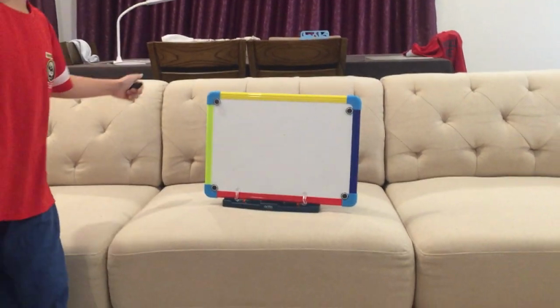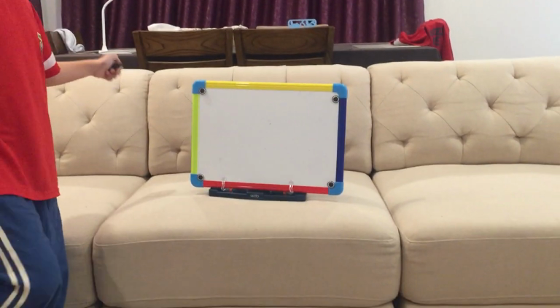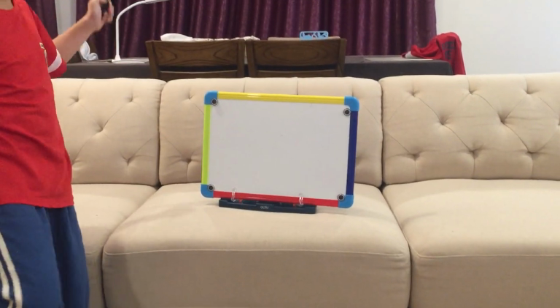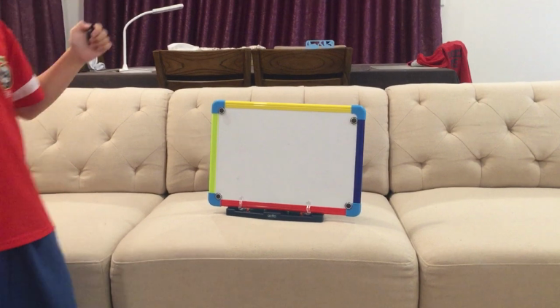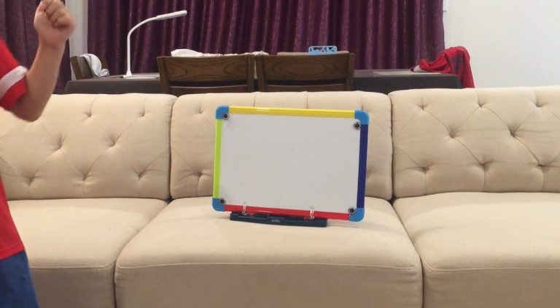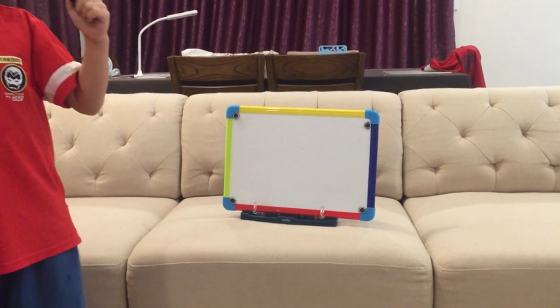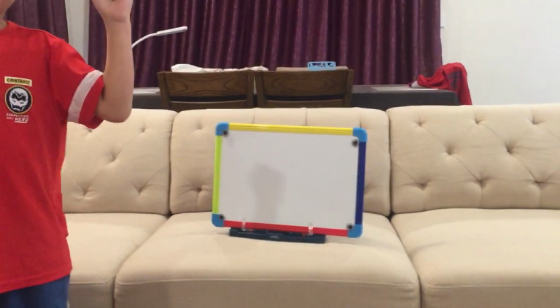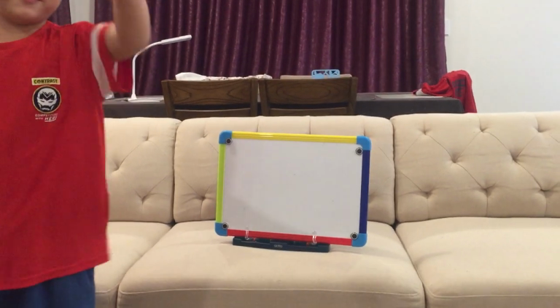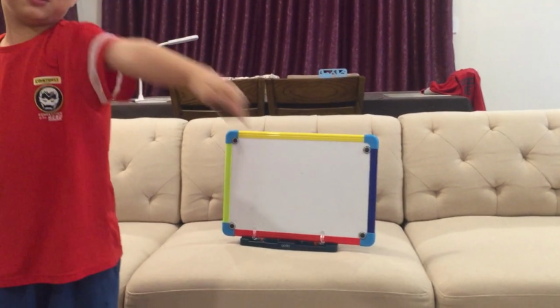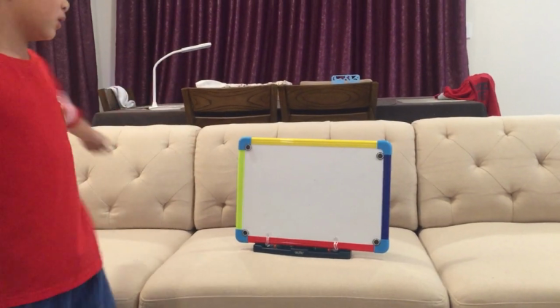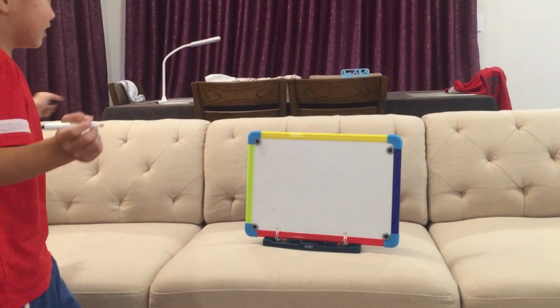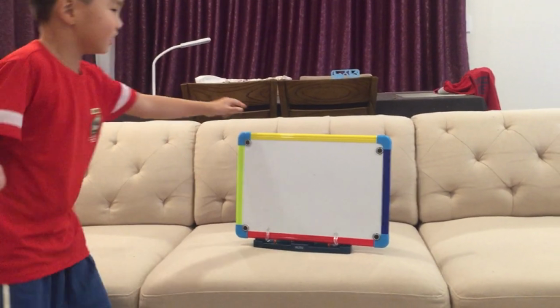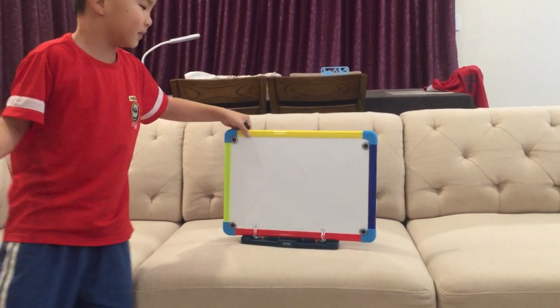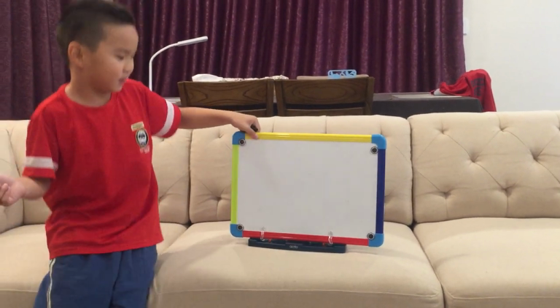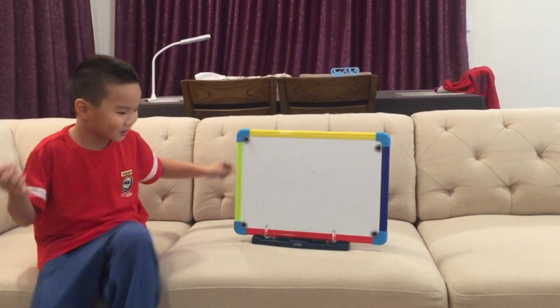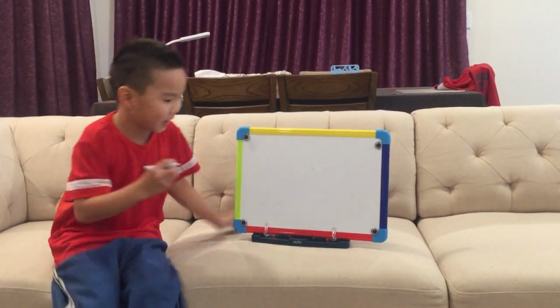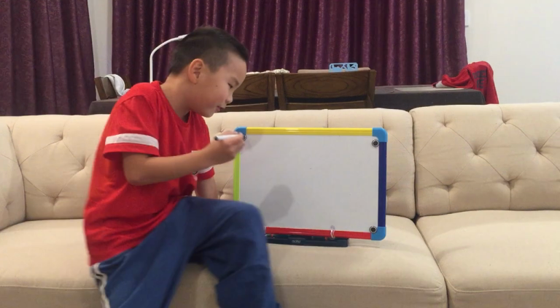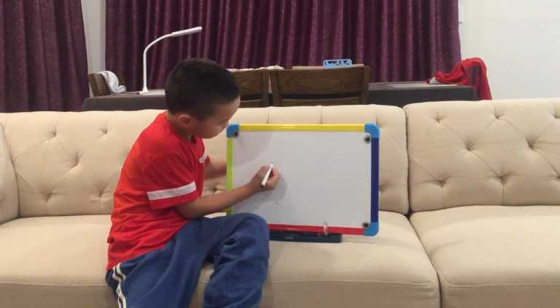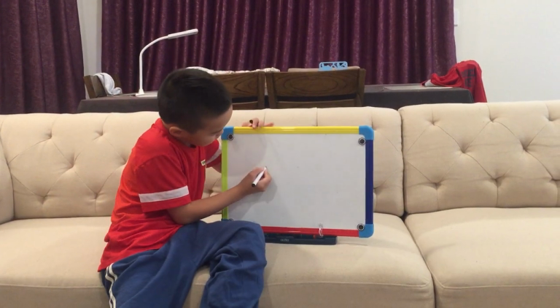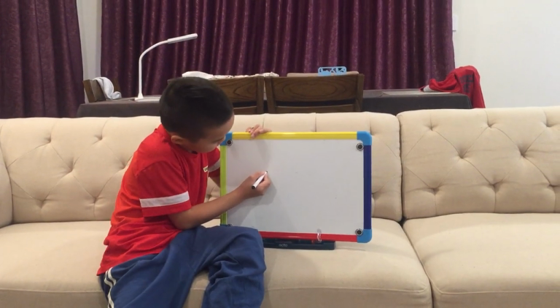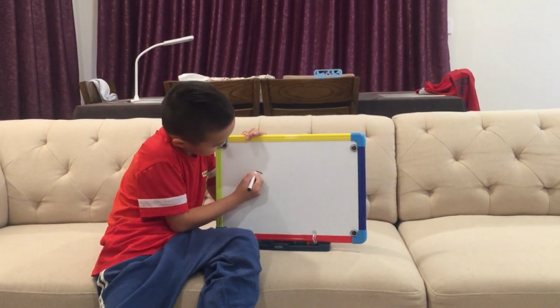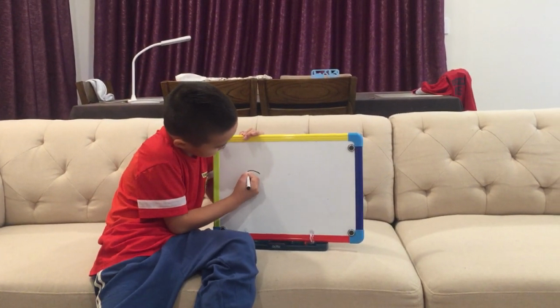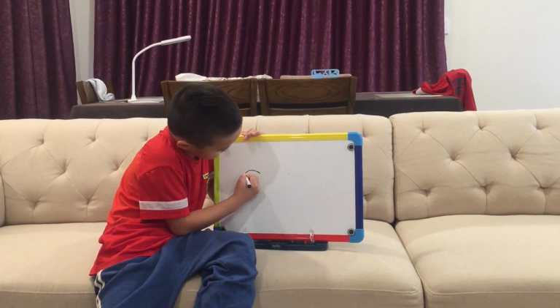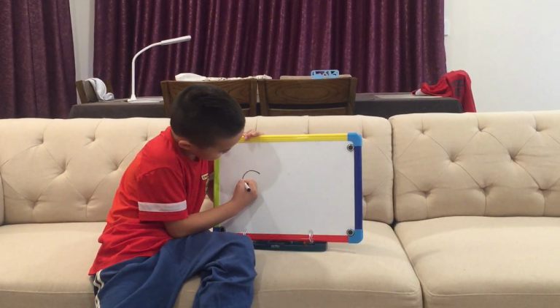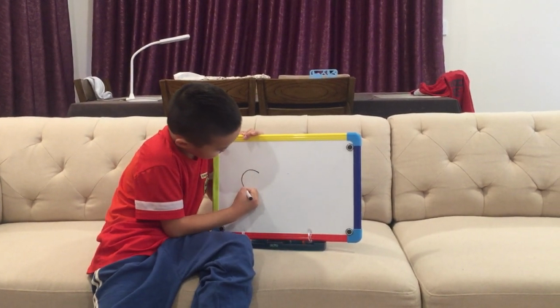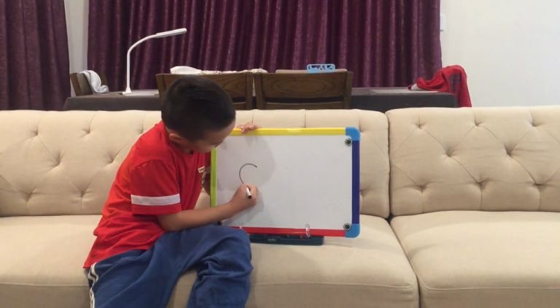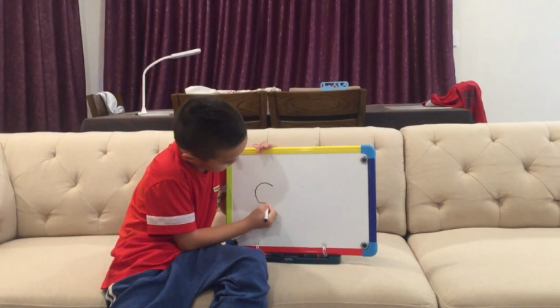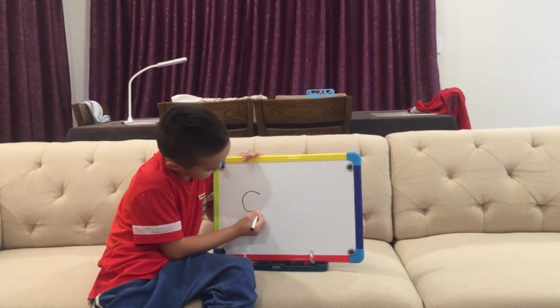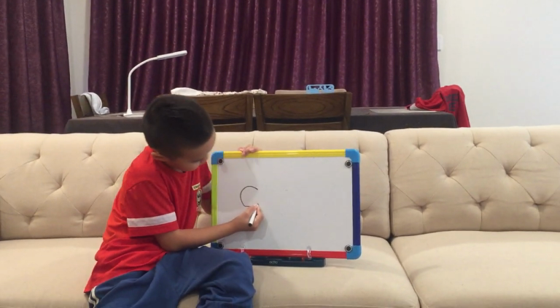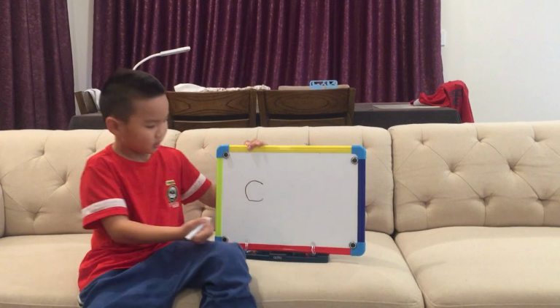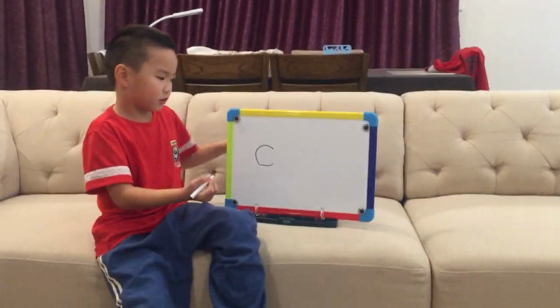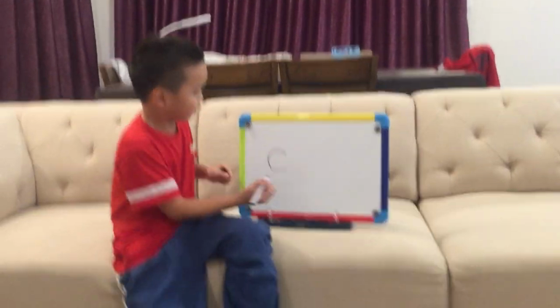My sister is taking my phone to the board. First, draw this circle.